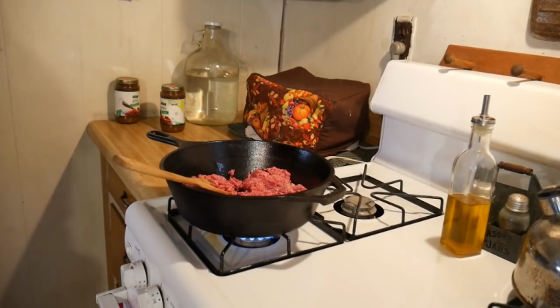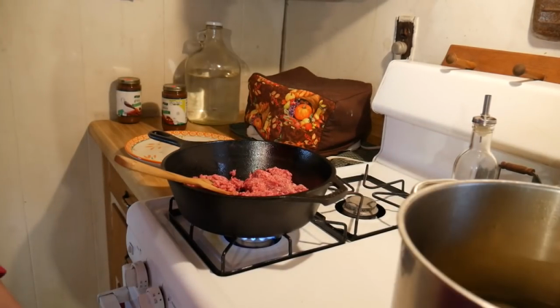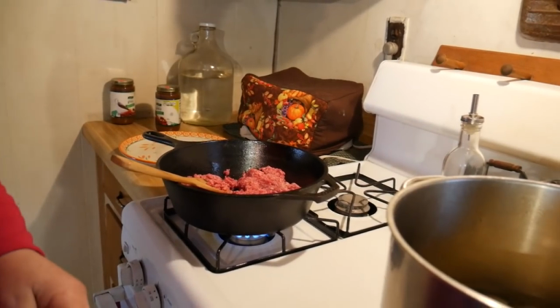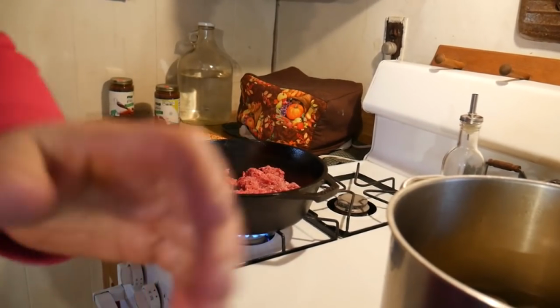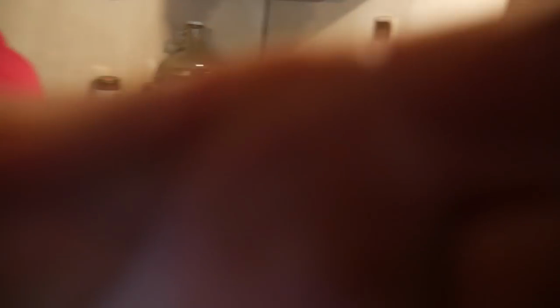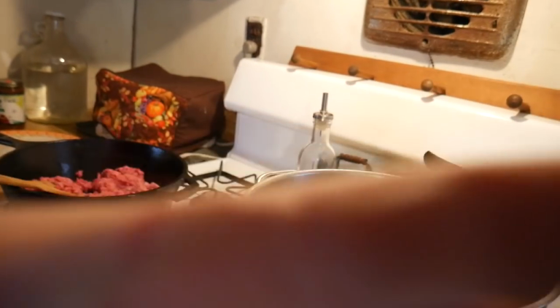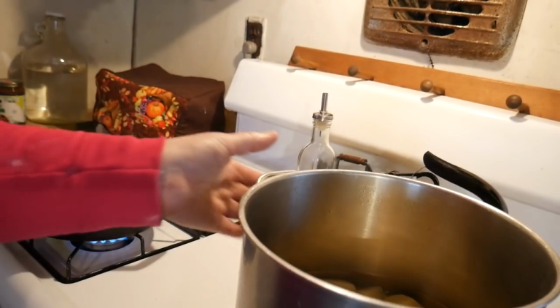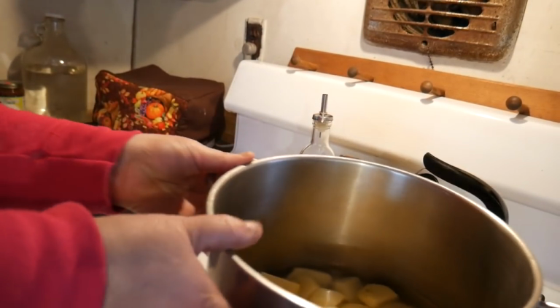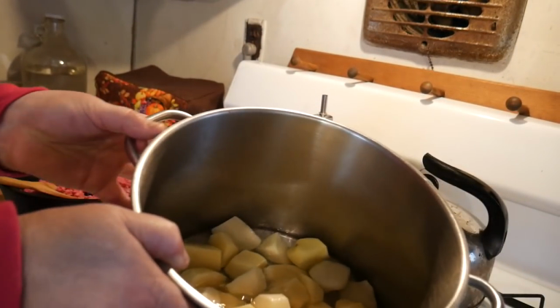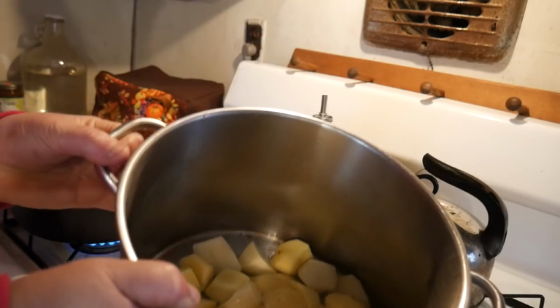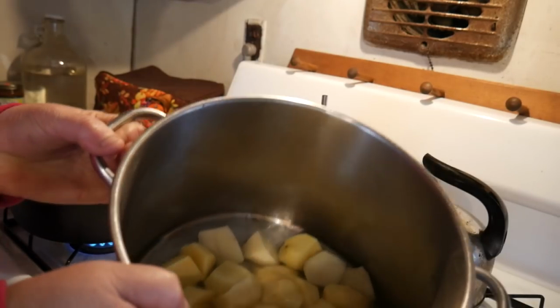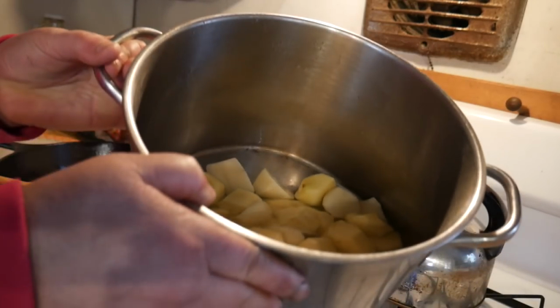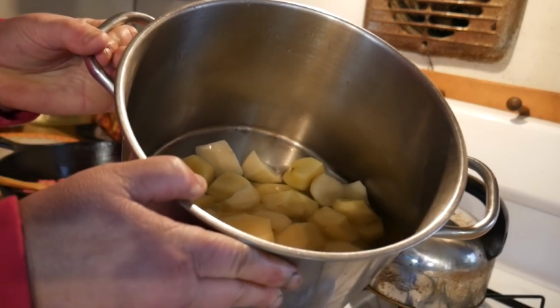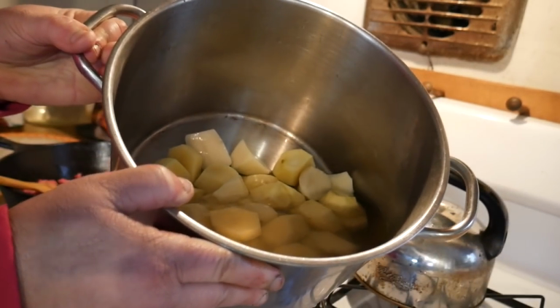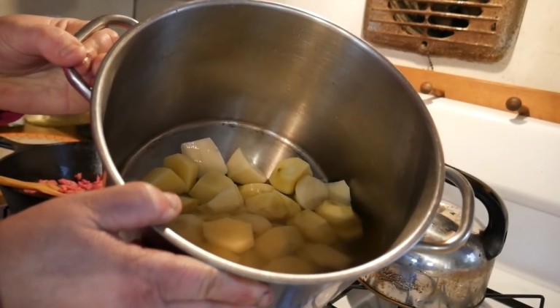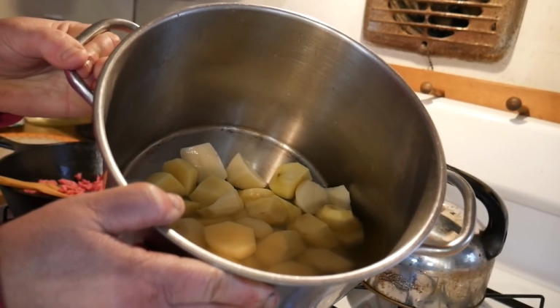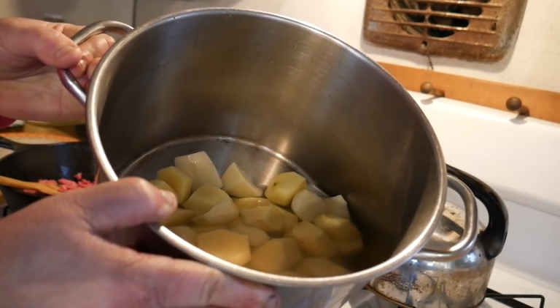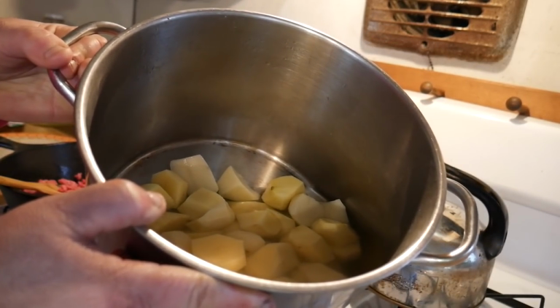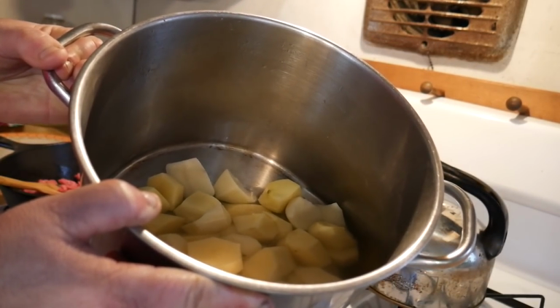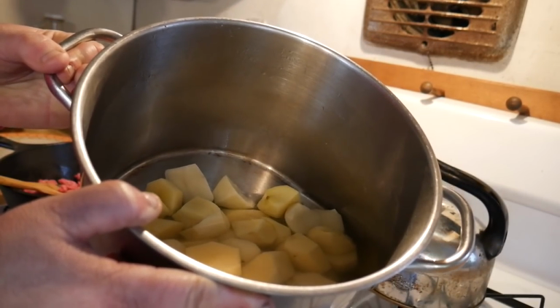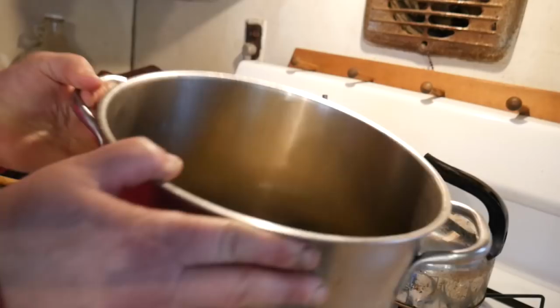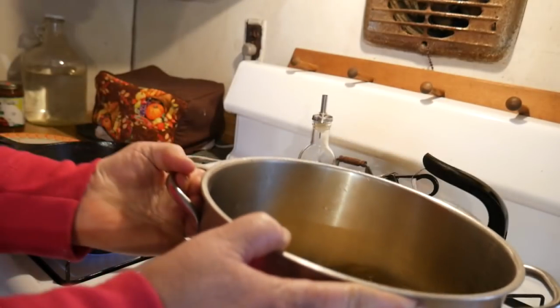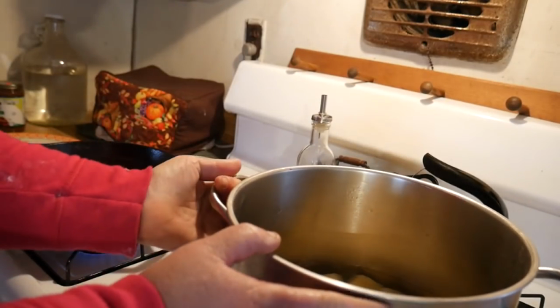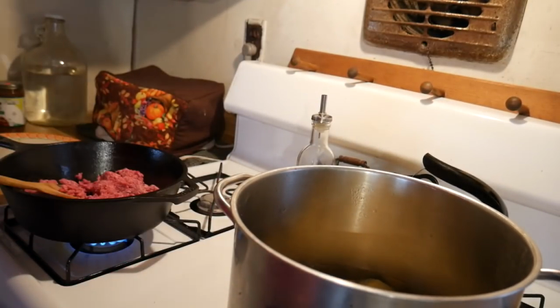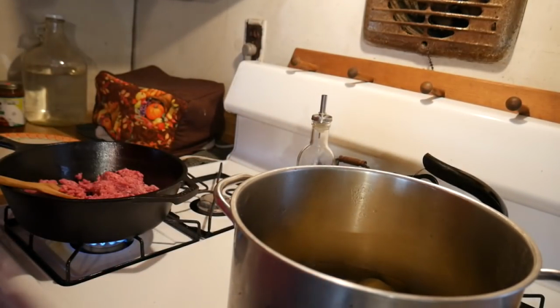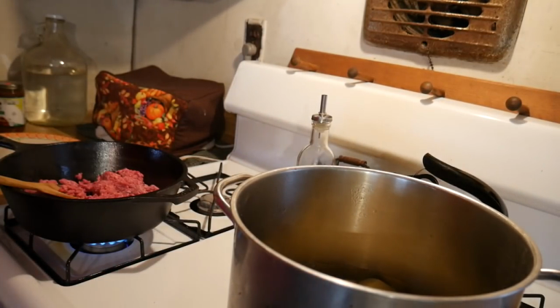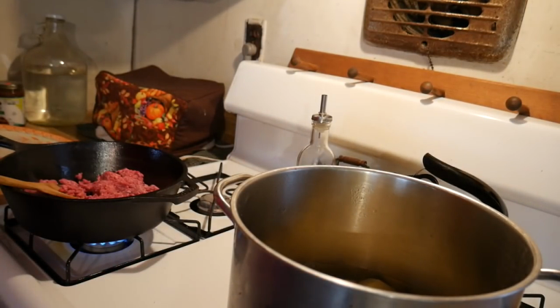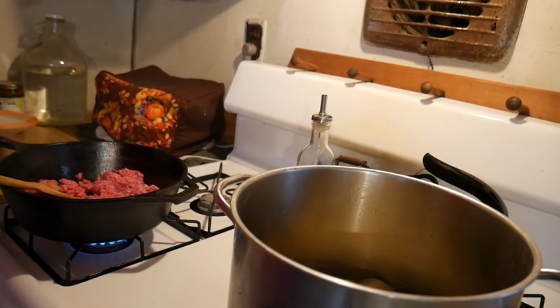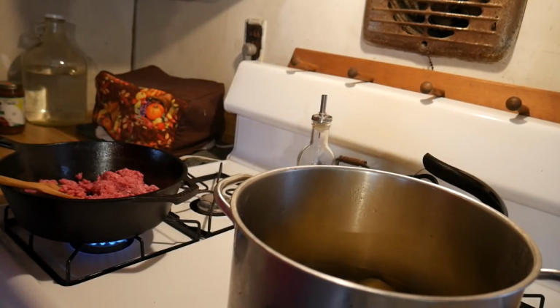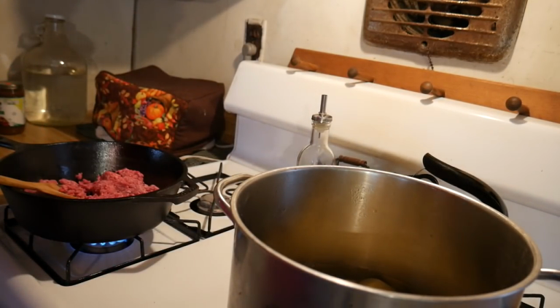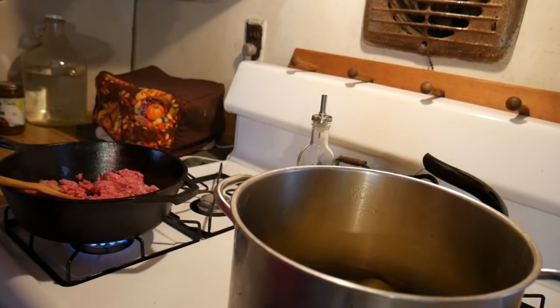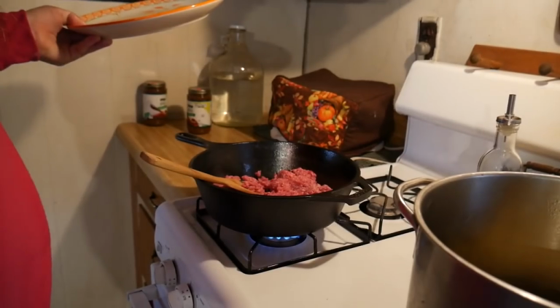The potatoes are from my garden and I have them cut in quarters. We're going to make mashed potatoes — basically however you want your mashed potatoes, that's how you're going to make them.